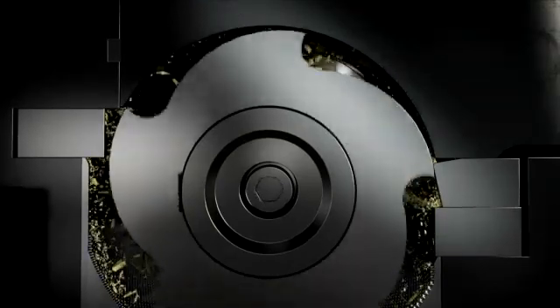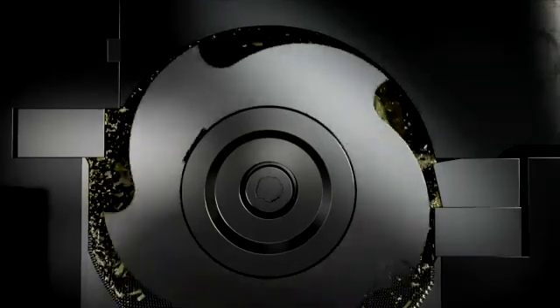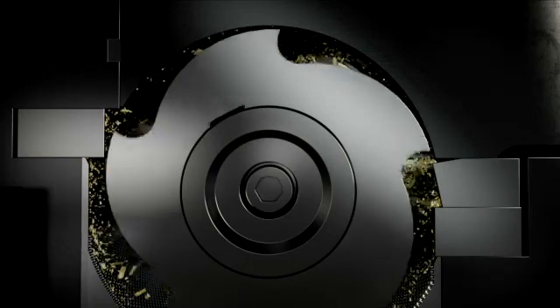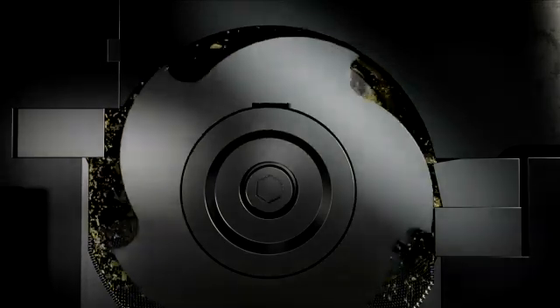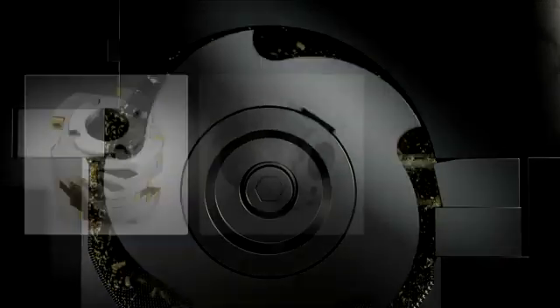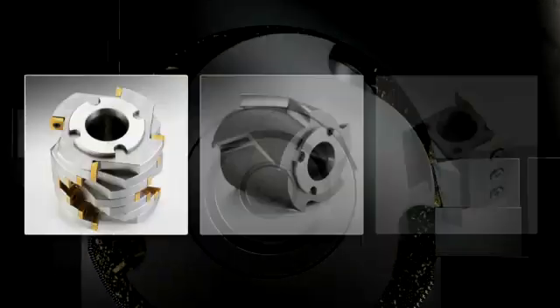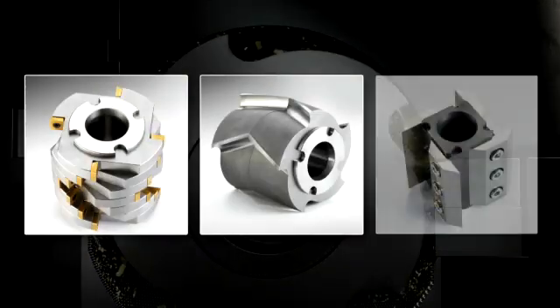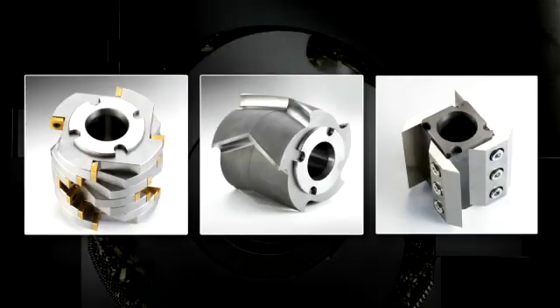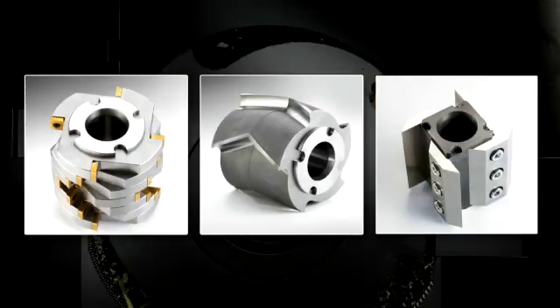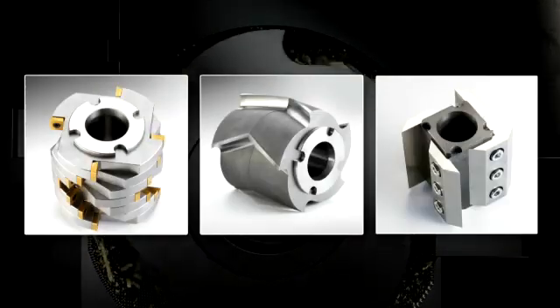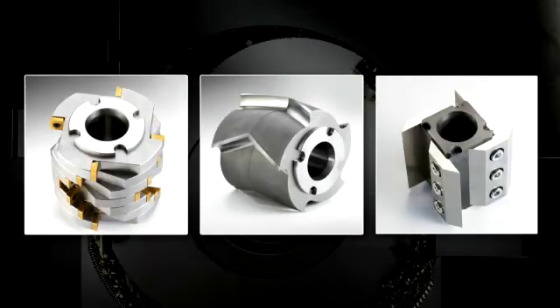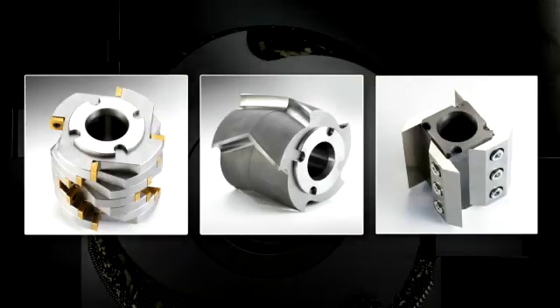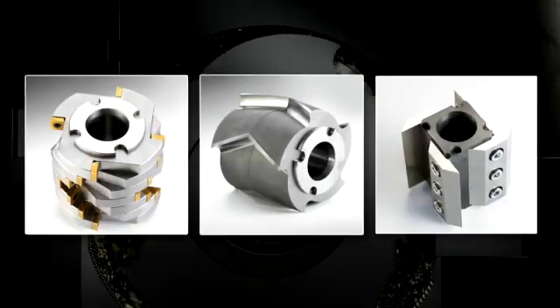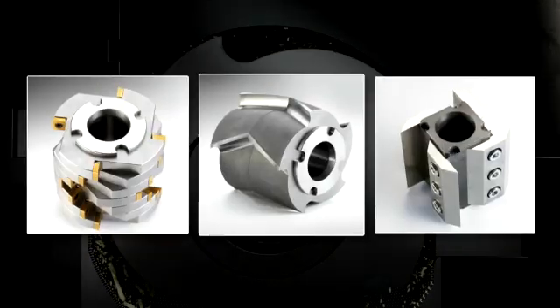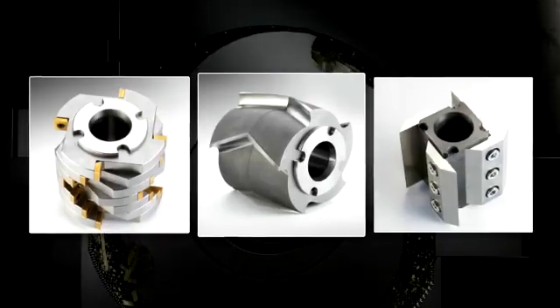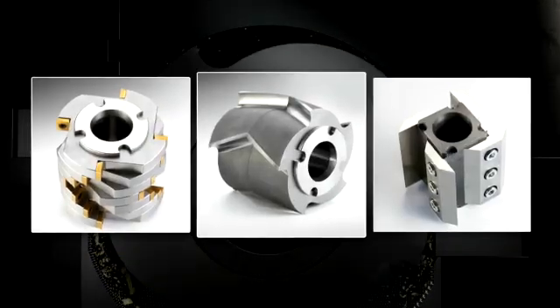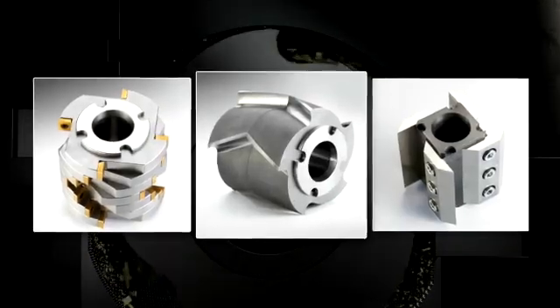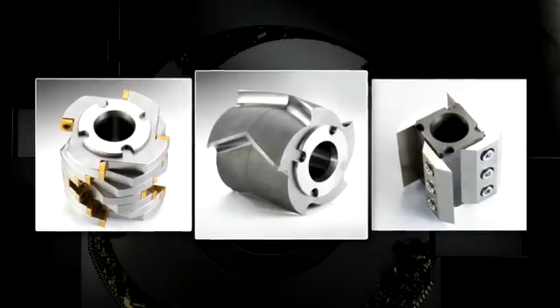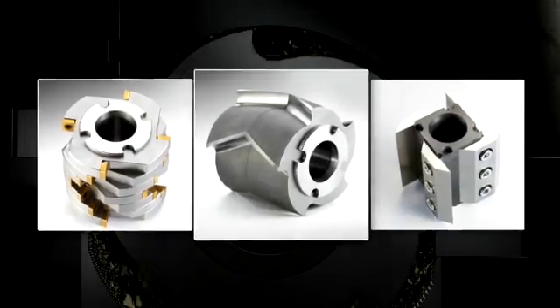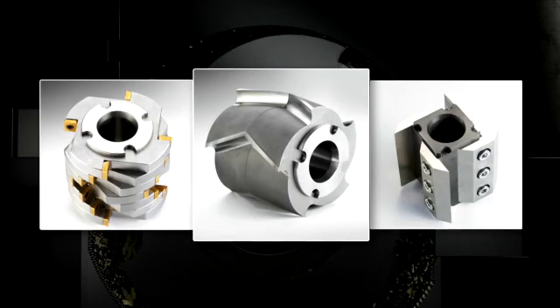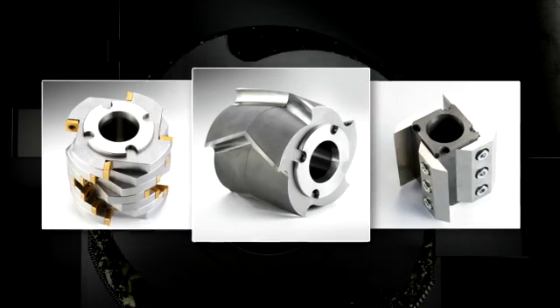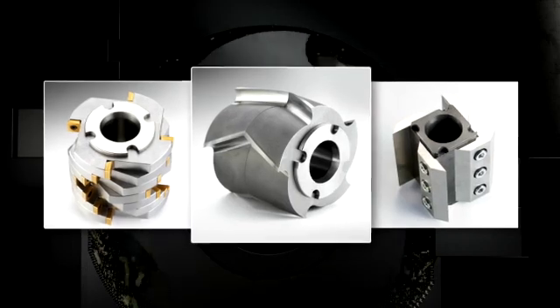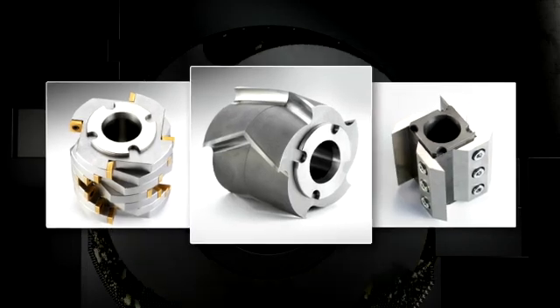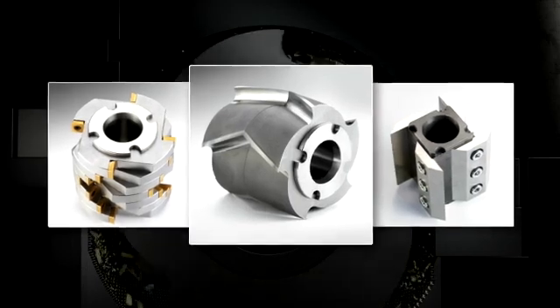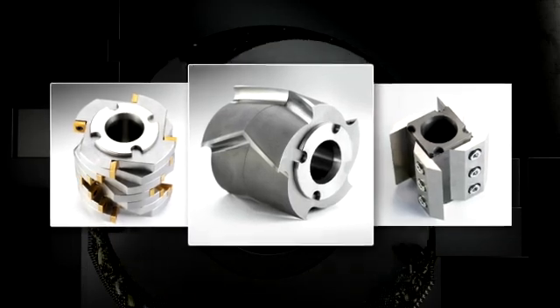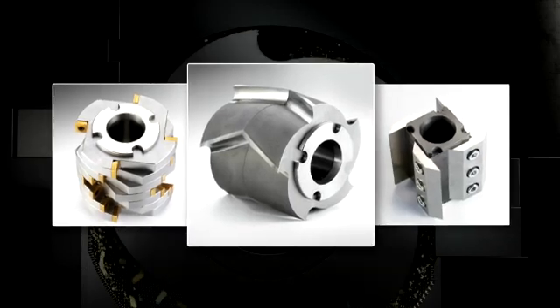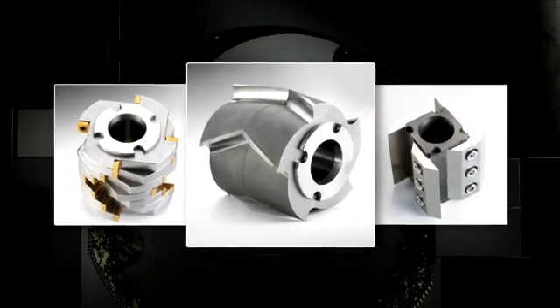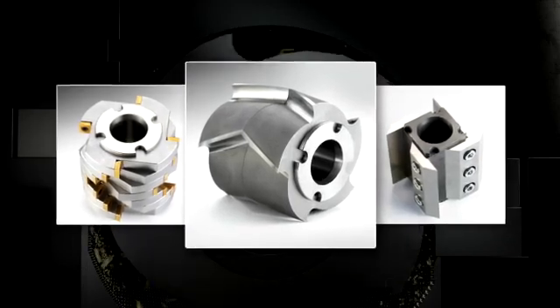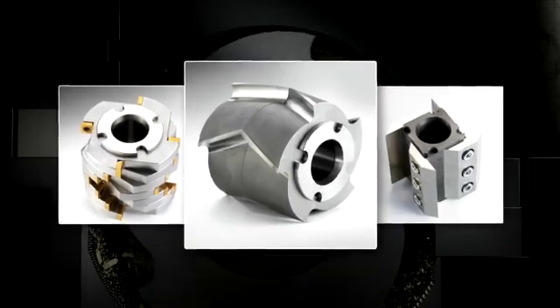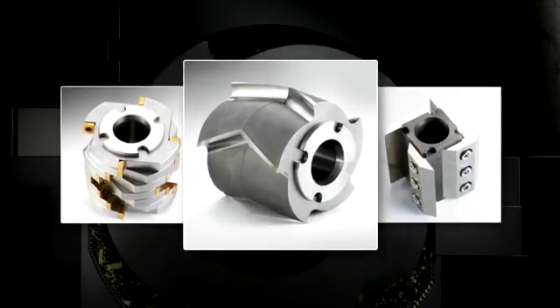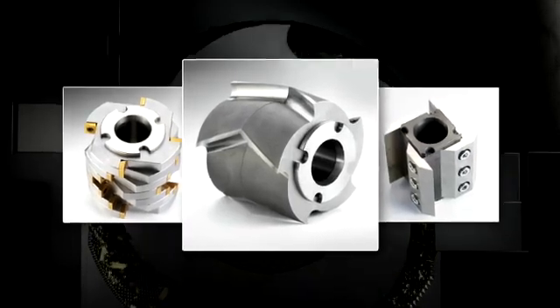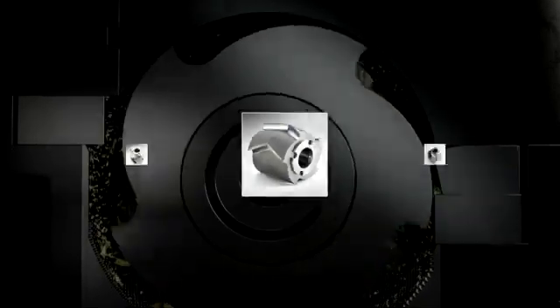For each application, the perfect rotor. For example, the standard rotor with V-cutting edges for especially tough elastic materials.